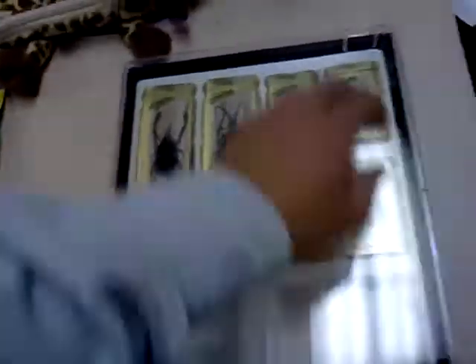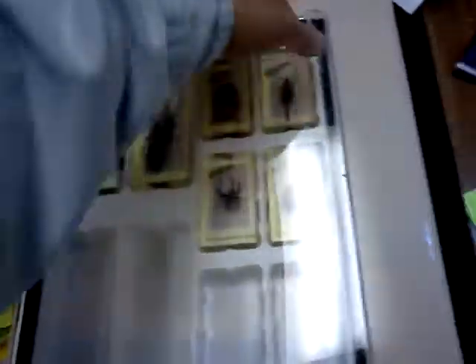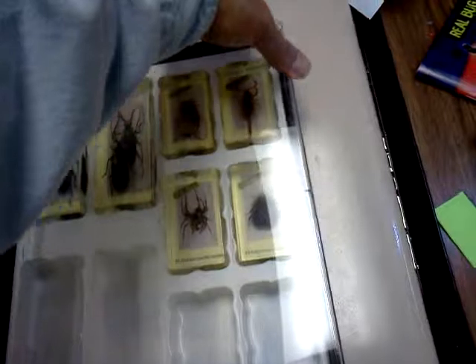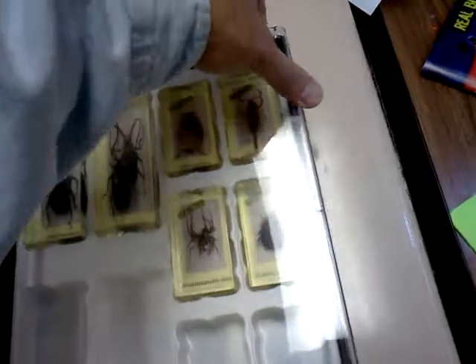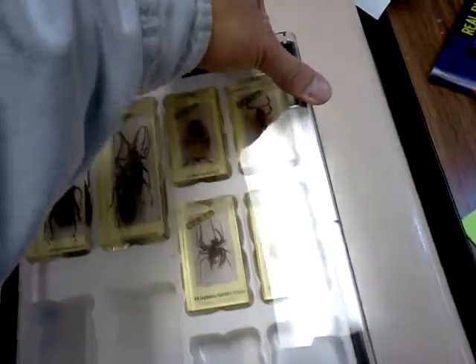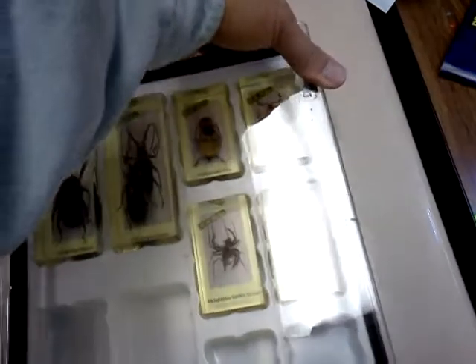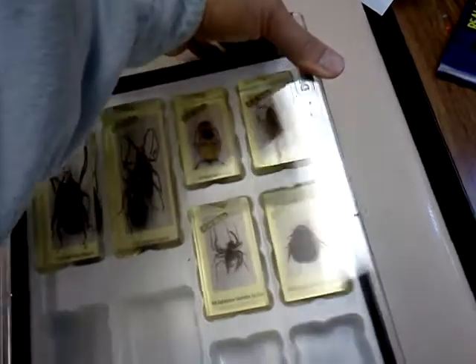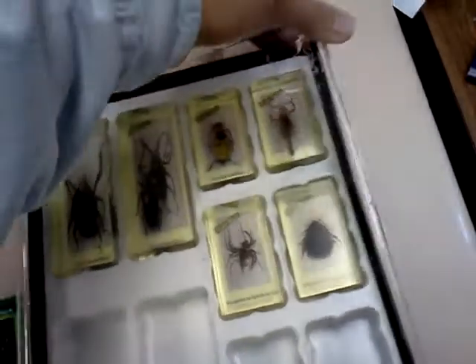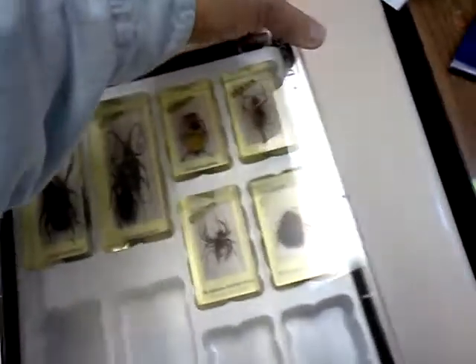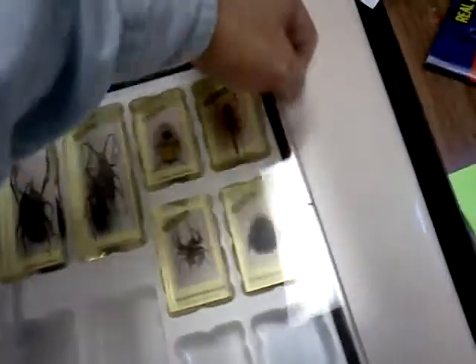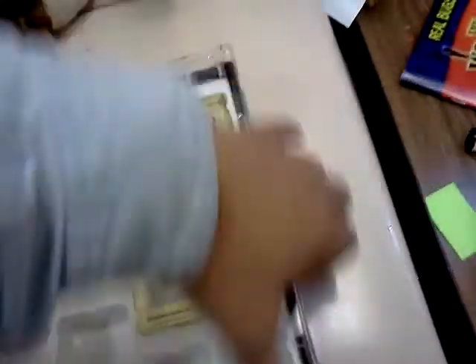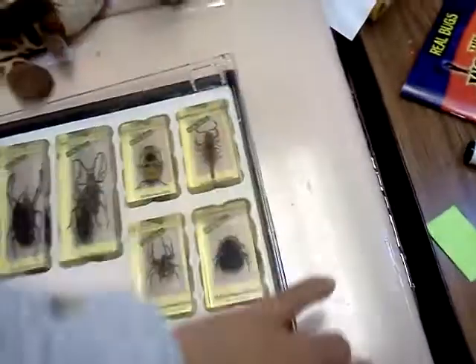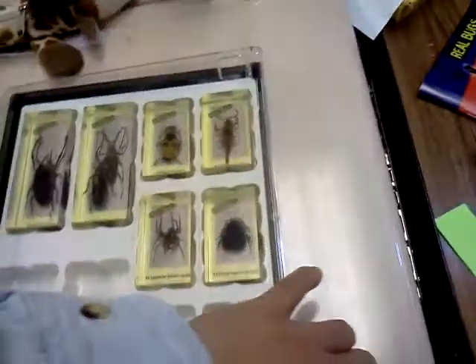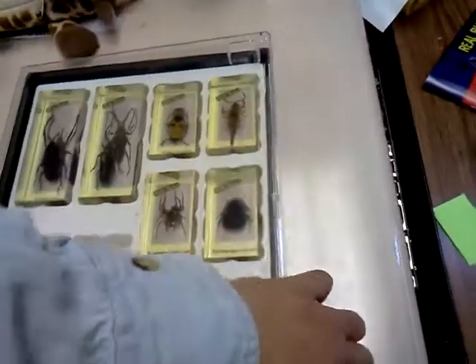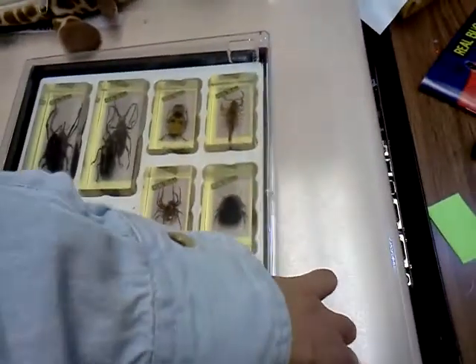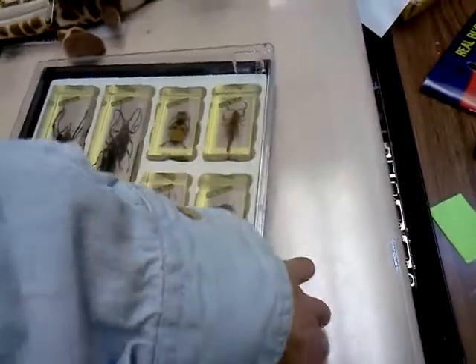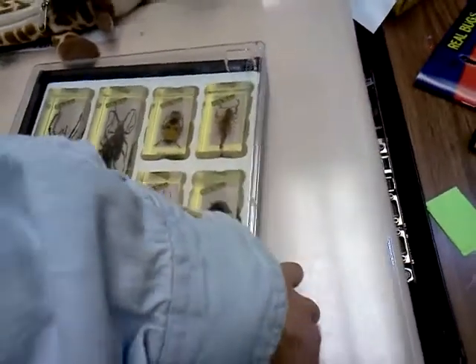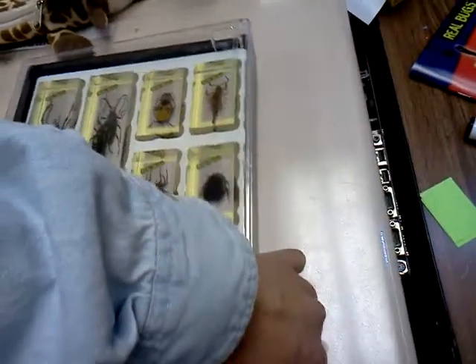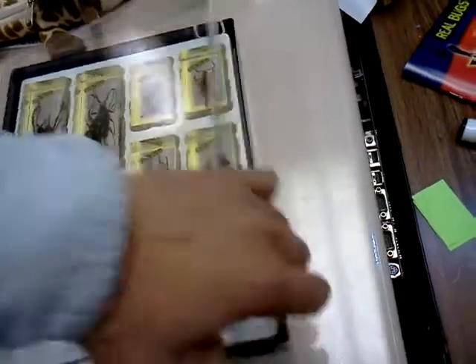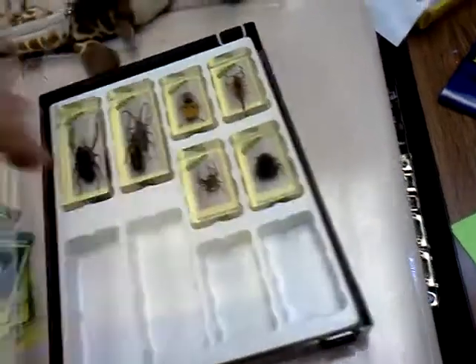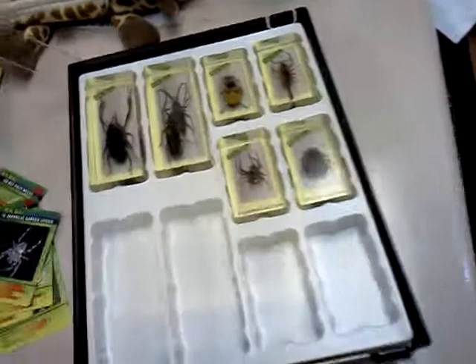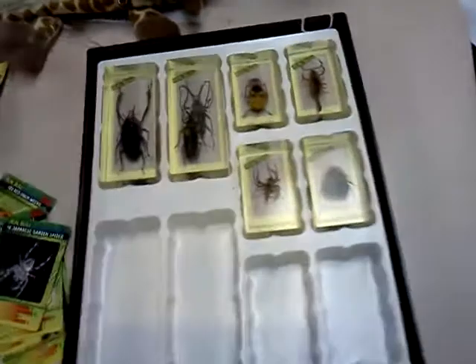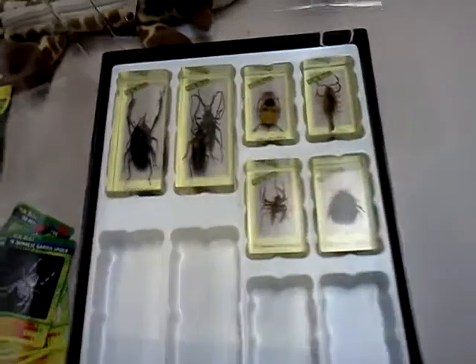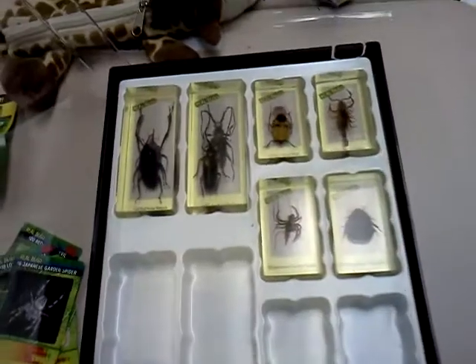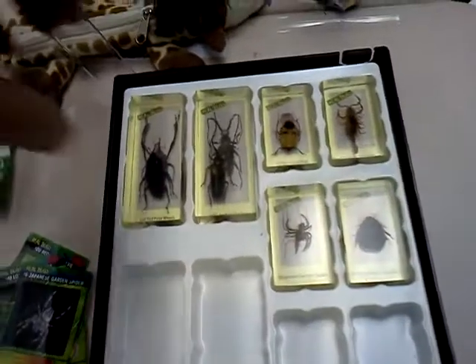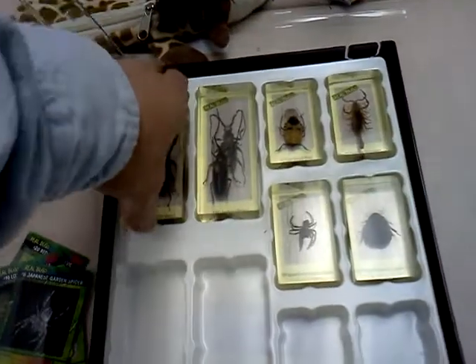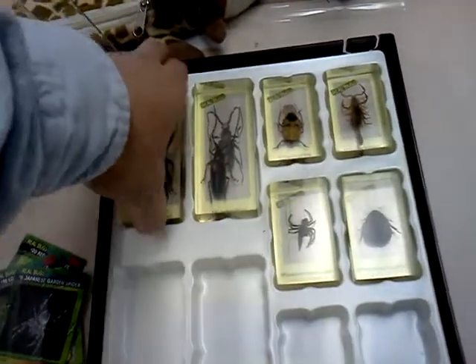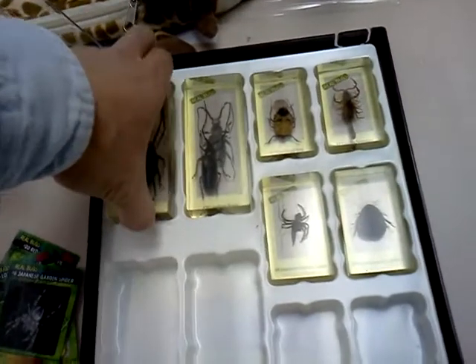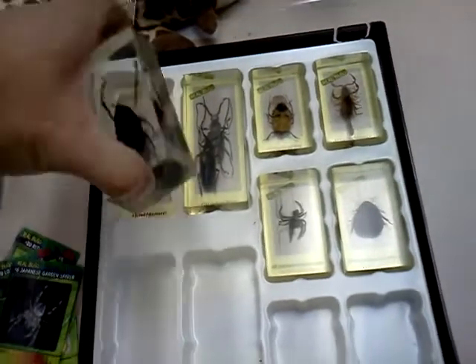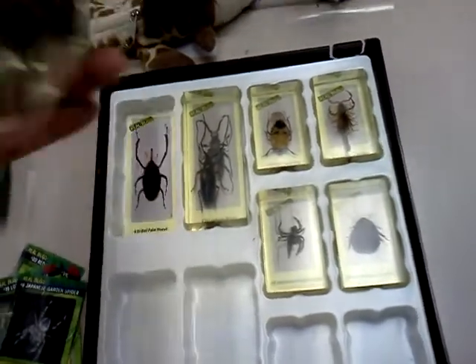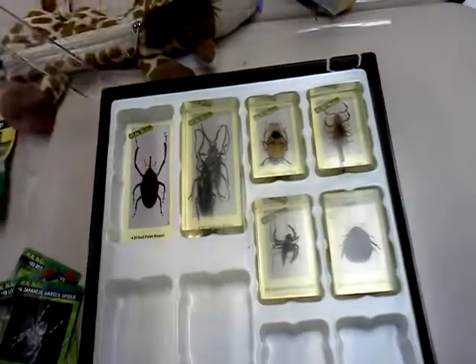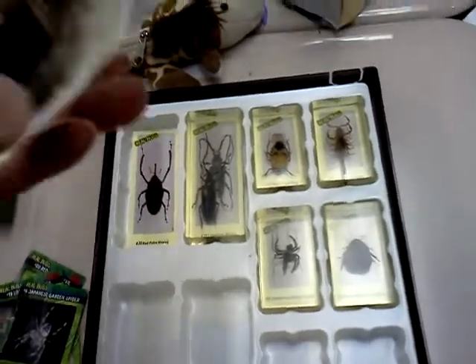I got this super special deal for $1.49 per encased bug — they encased it in acrylic.